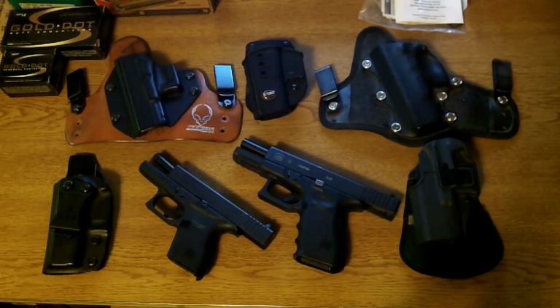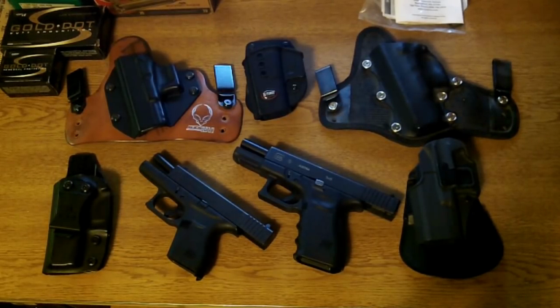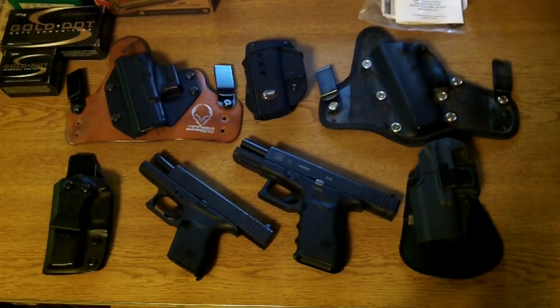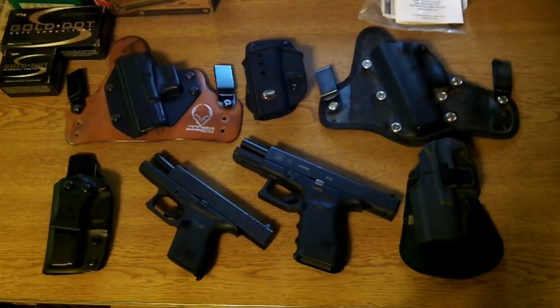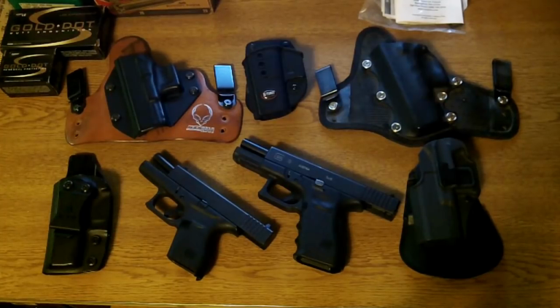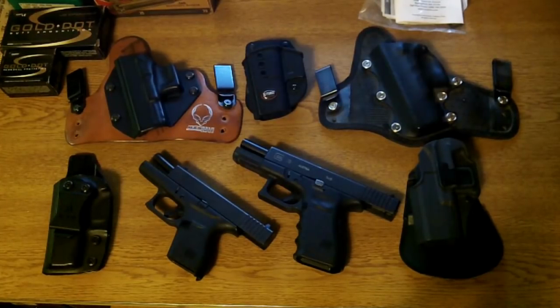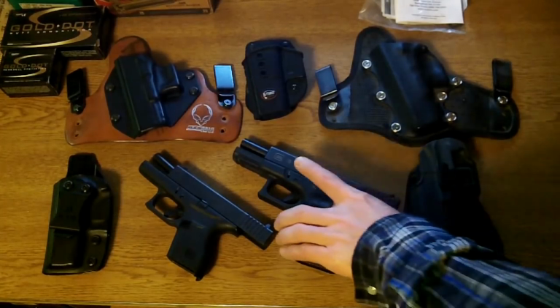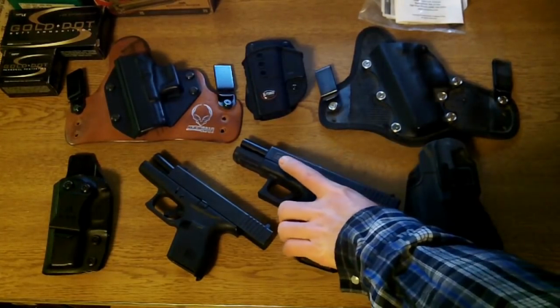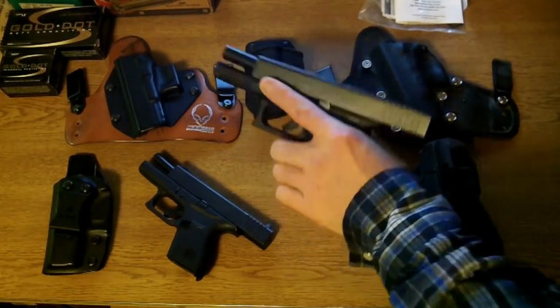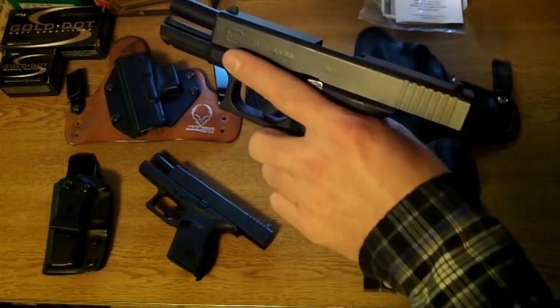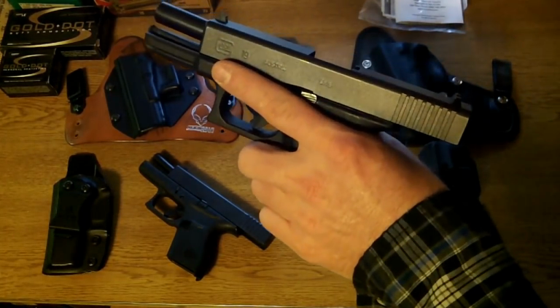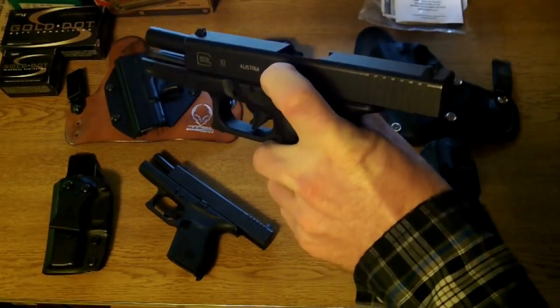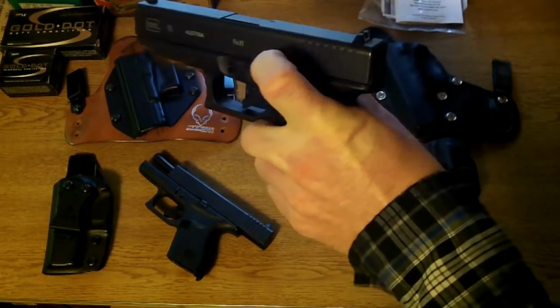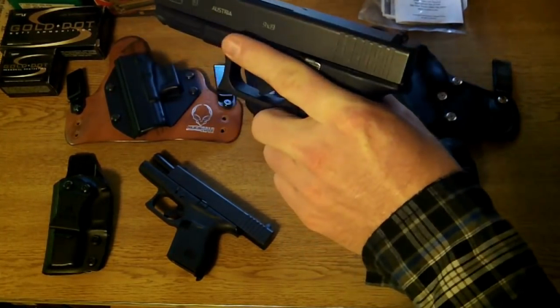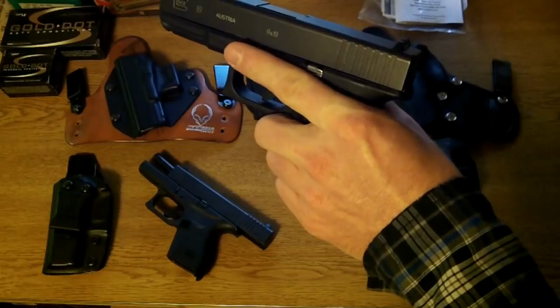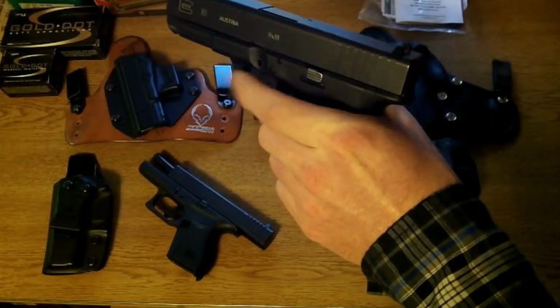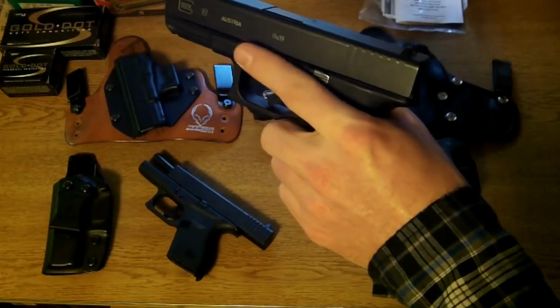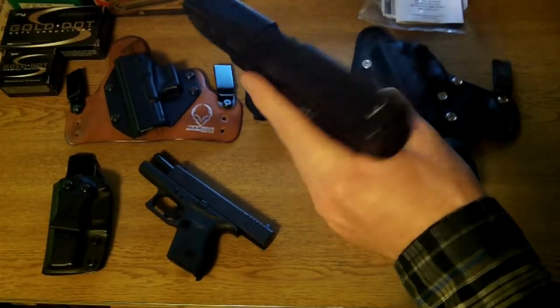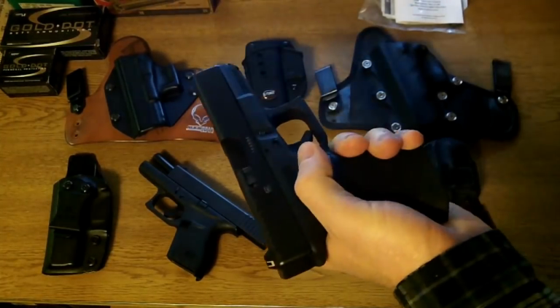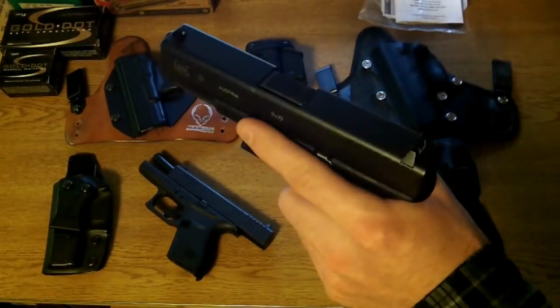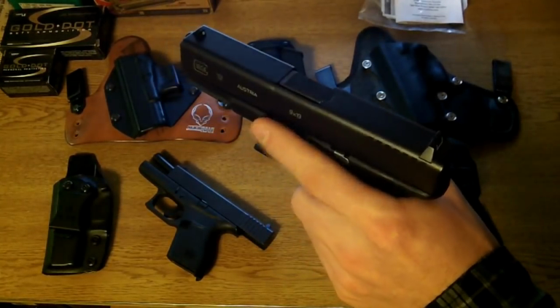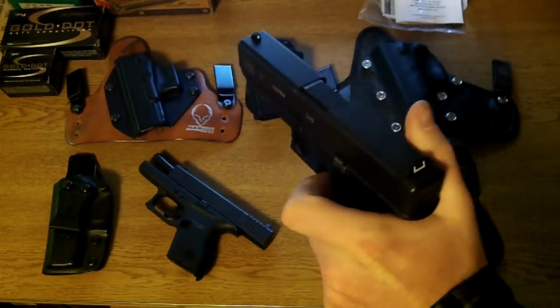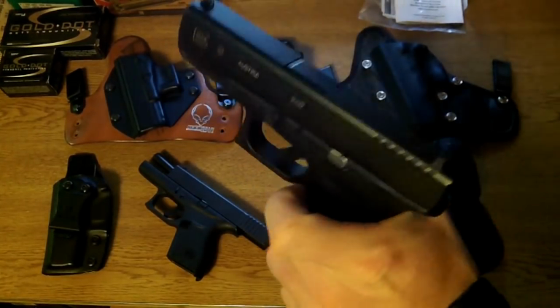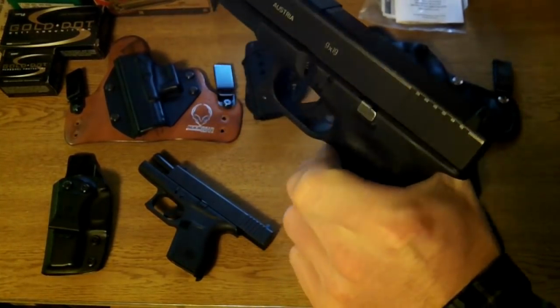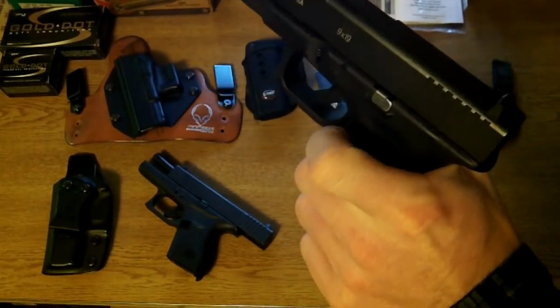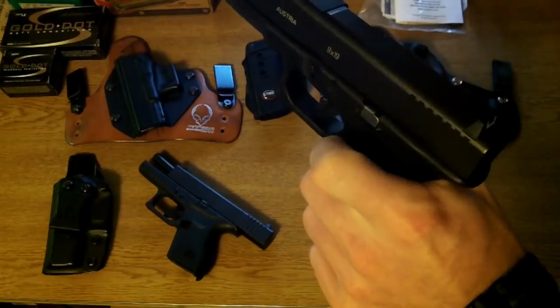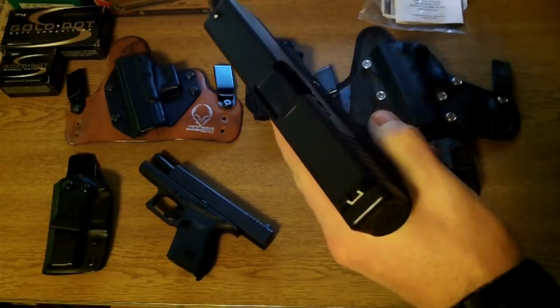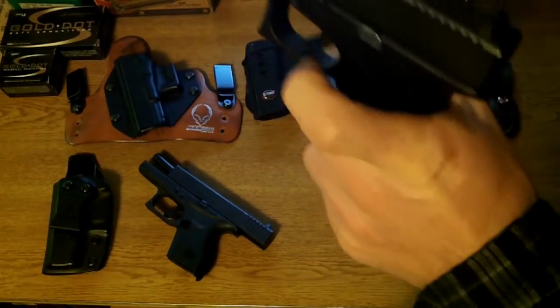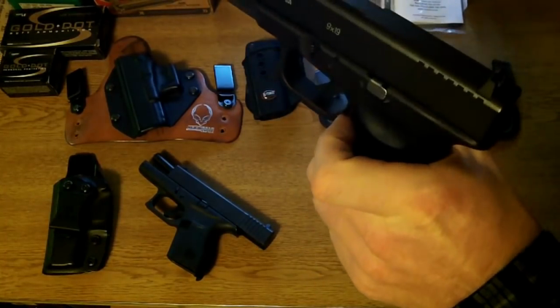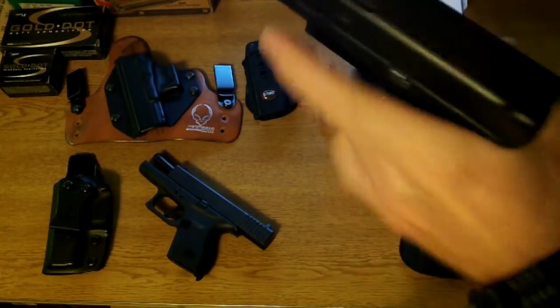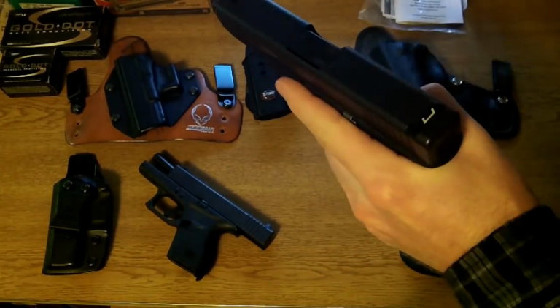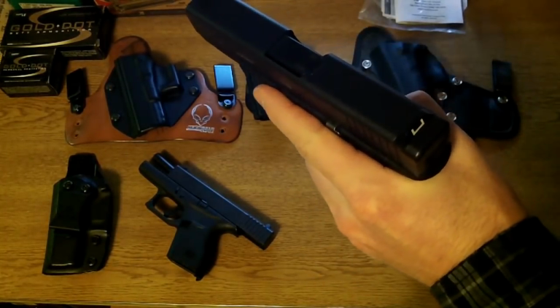I am a left-handed shooter and I've never had any issues running Glocks left-handed. I run the slide release with the trigger finger, same finger. That's all you've got to worry about. And also the mag release with that finger — I kind of change my grip, drop it, and I'm back on.